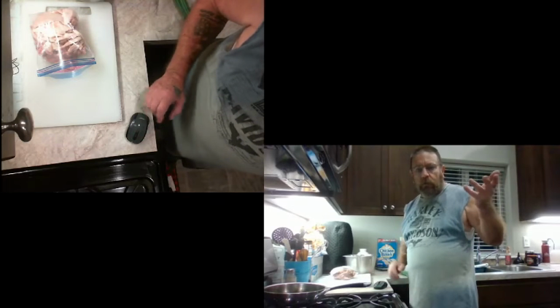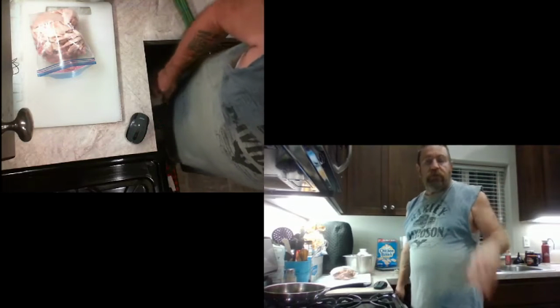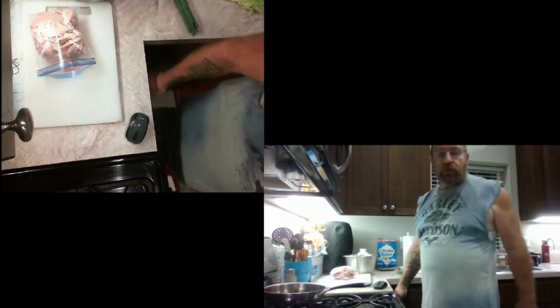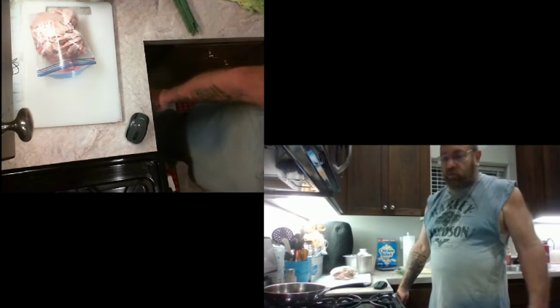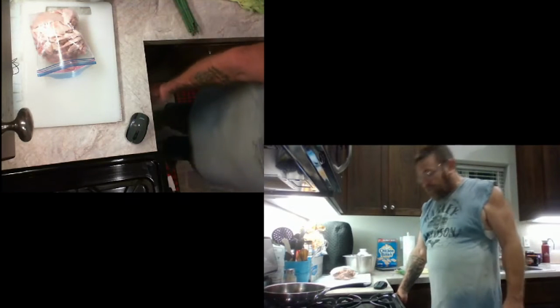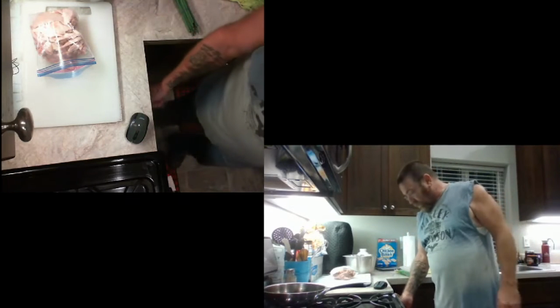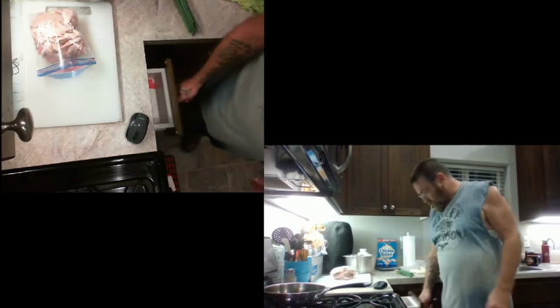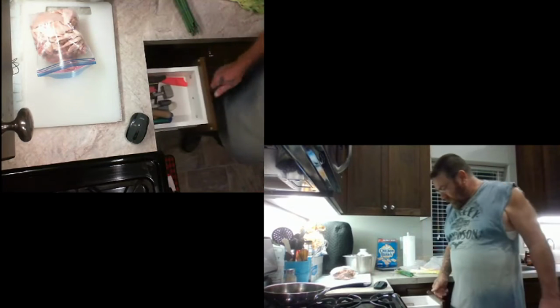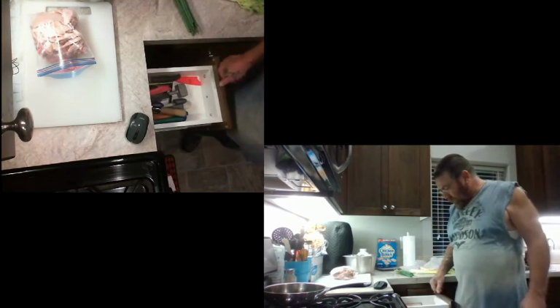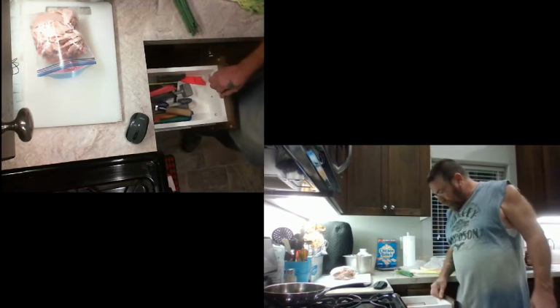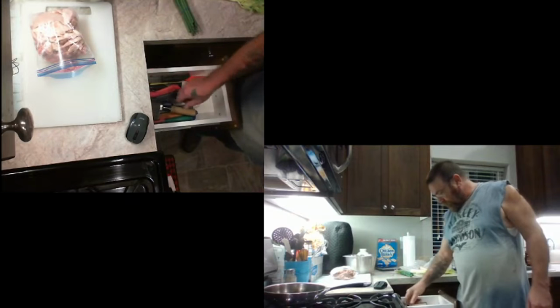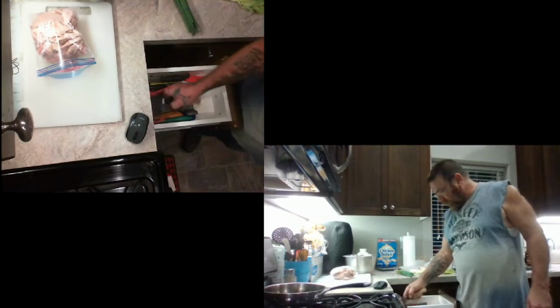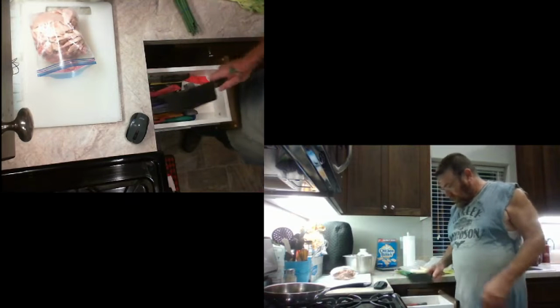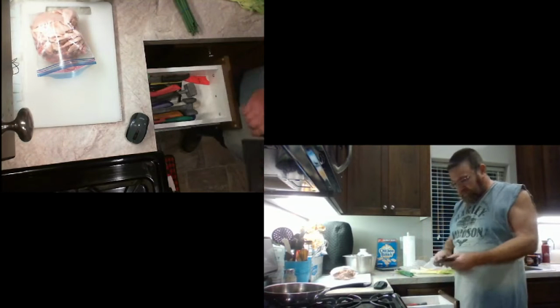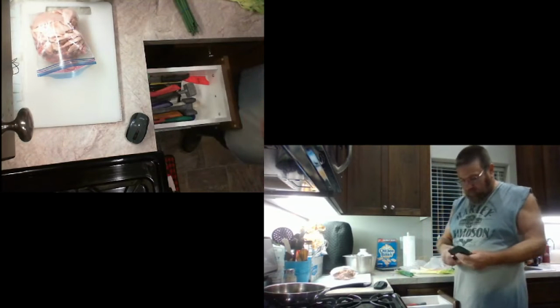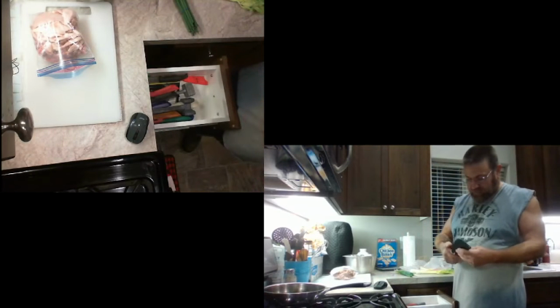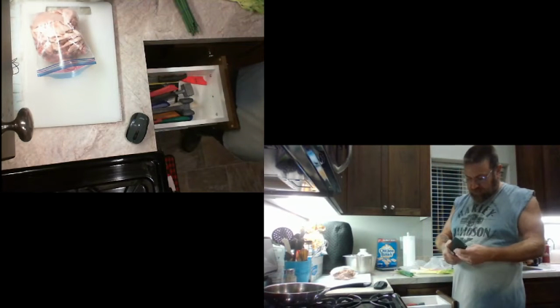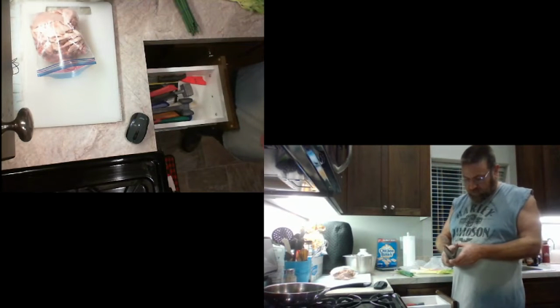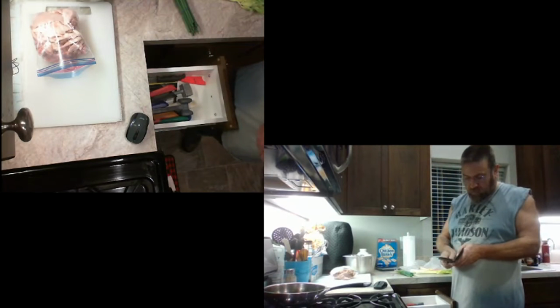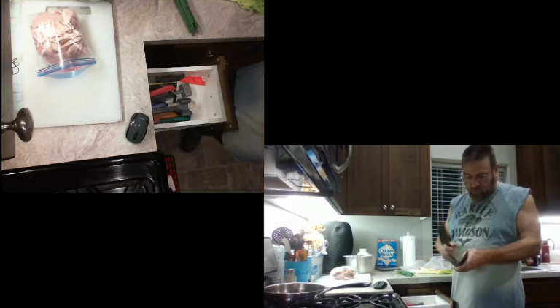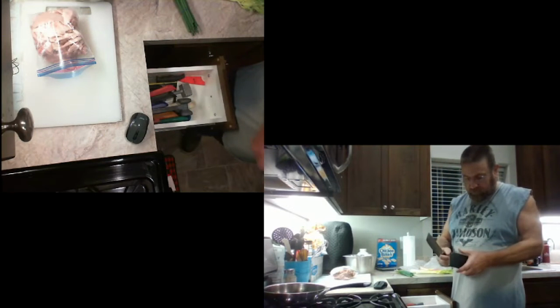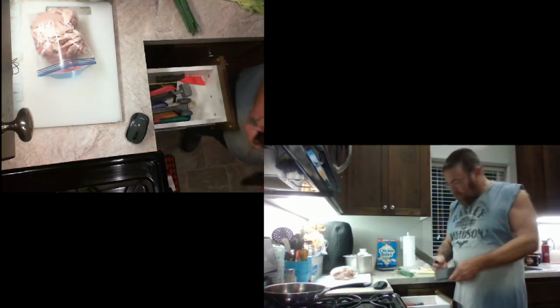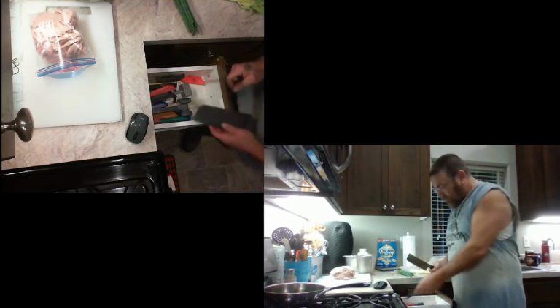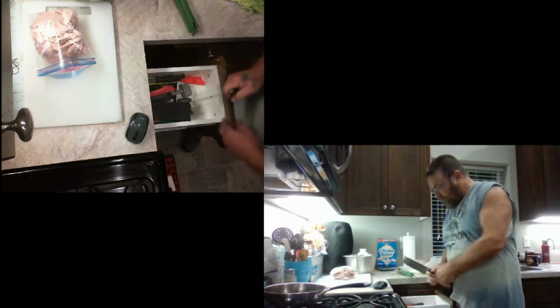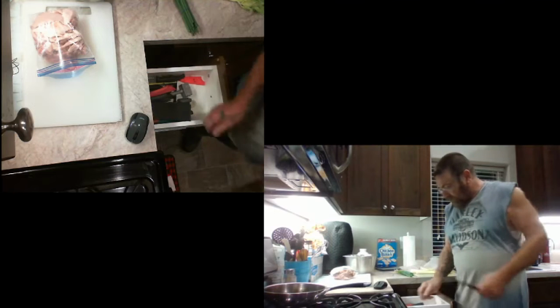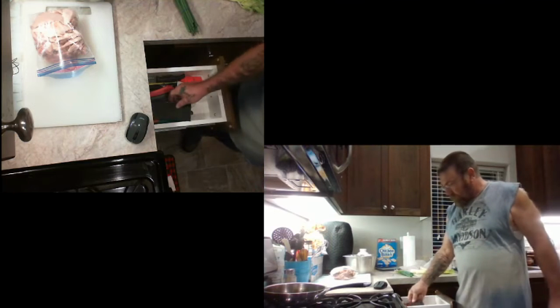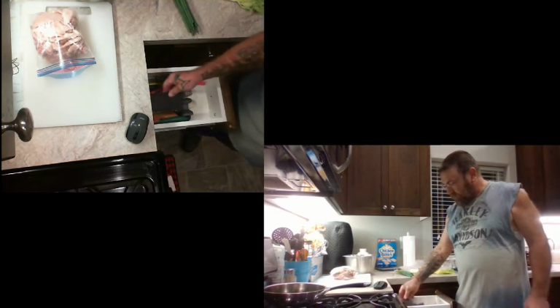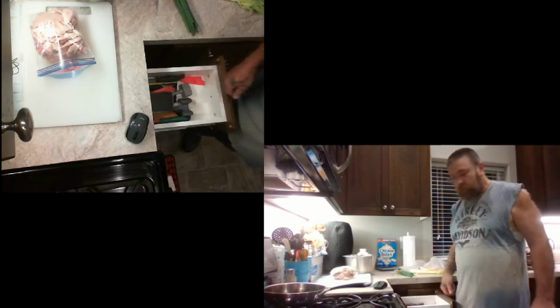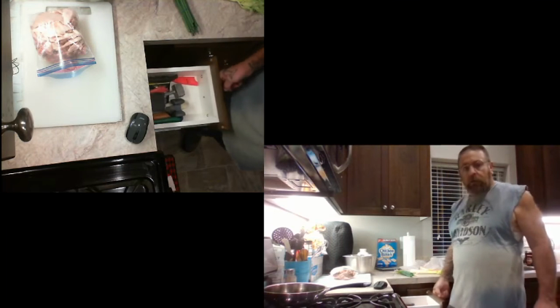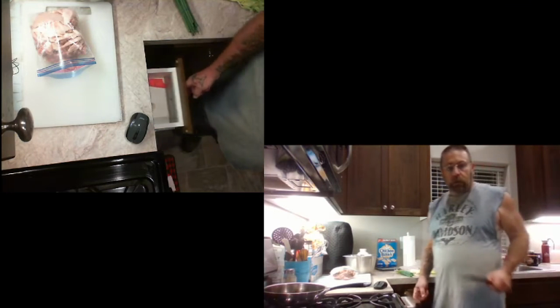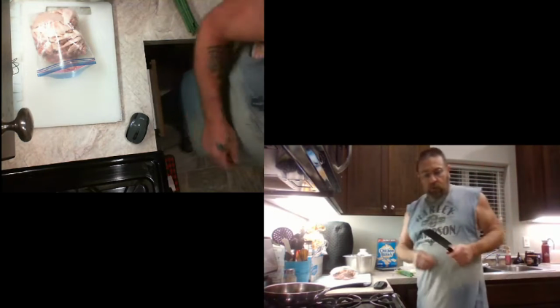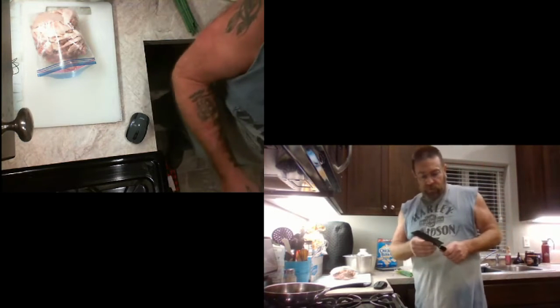Ladies and gentlemen, boys and girls, we're back in the kitchen tonight. I really need to spend more time in the kitchen, more time recording, more time doing what I like to do on here.